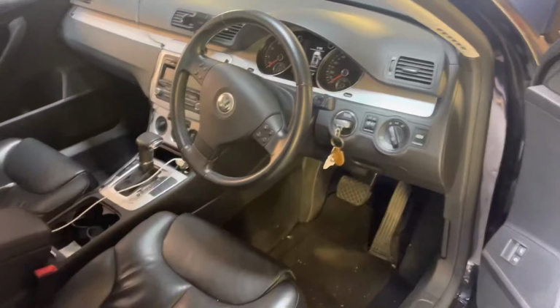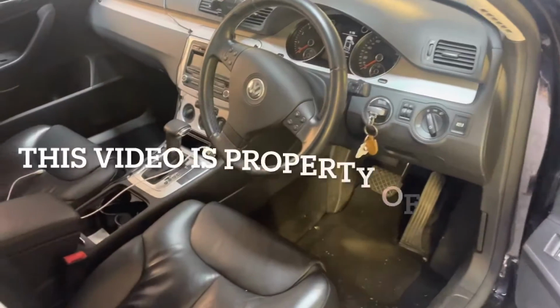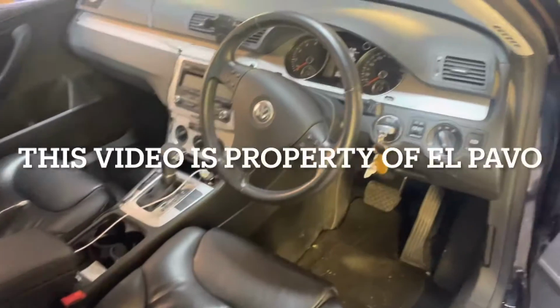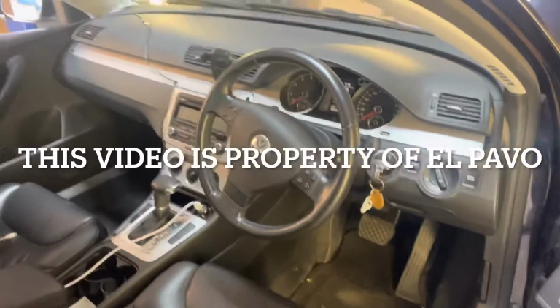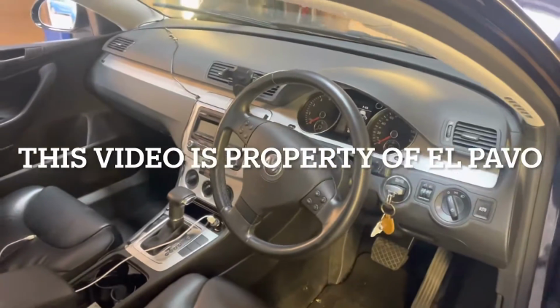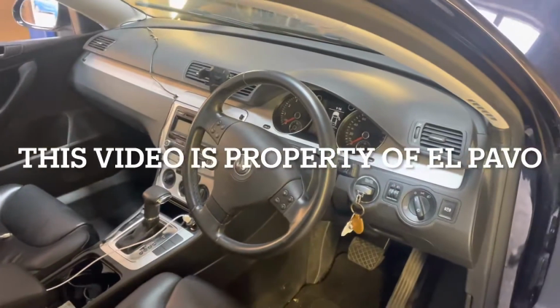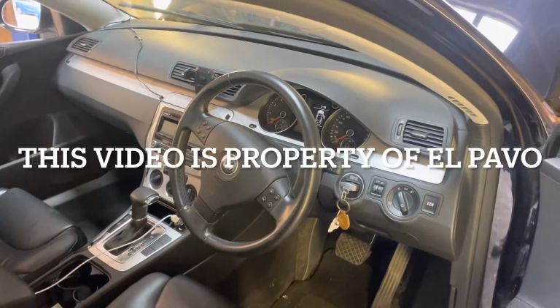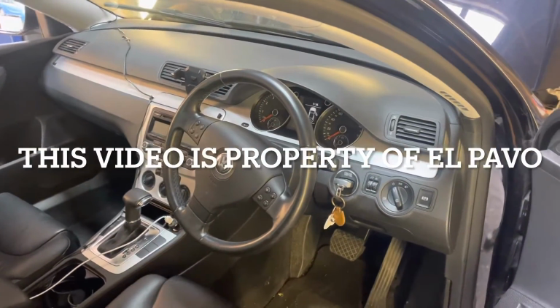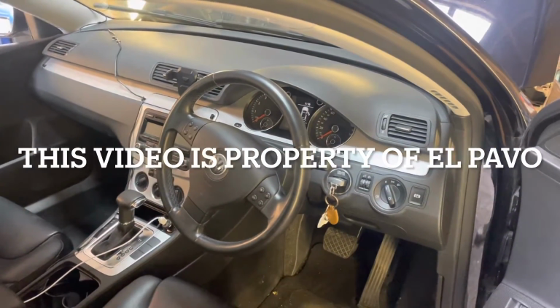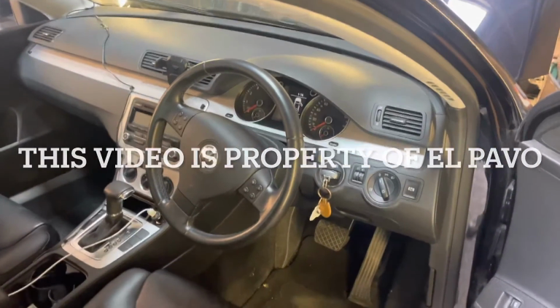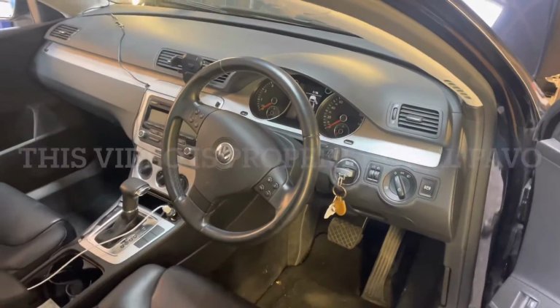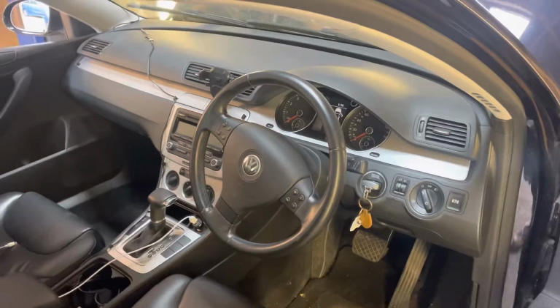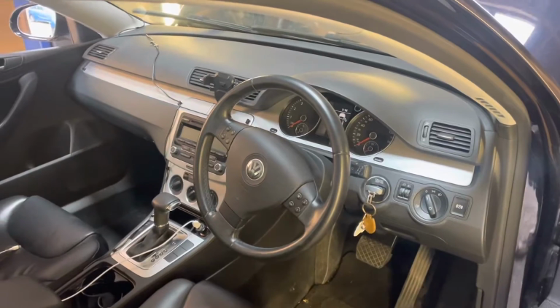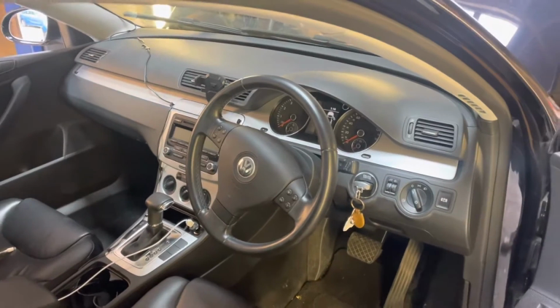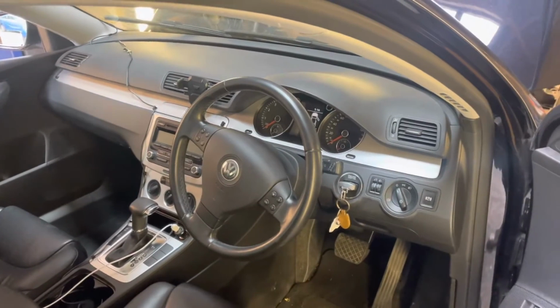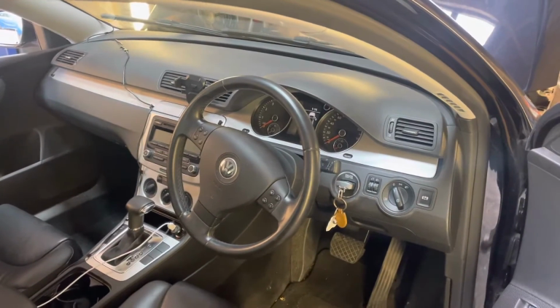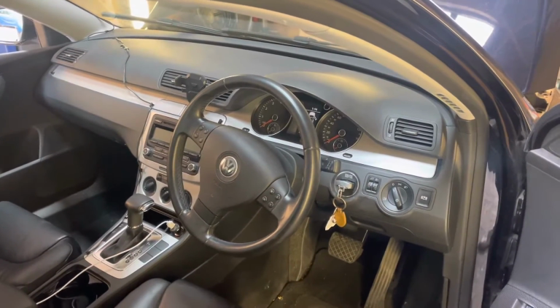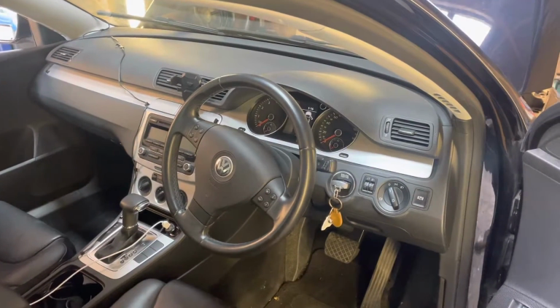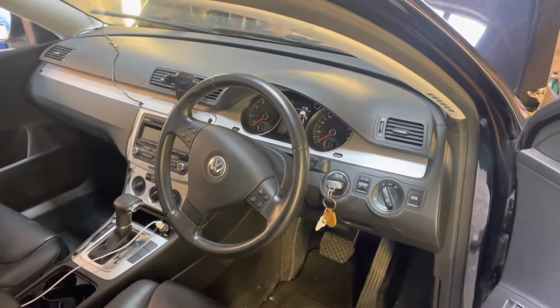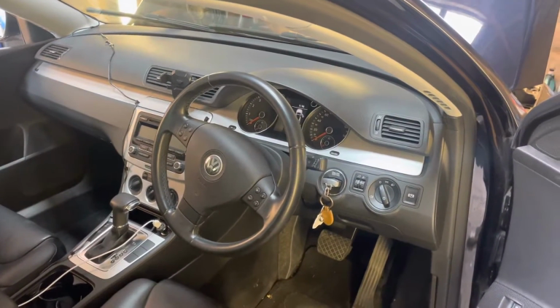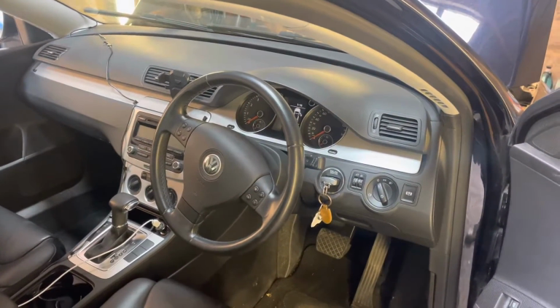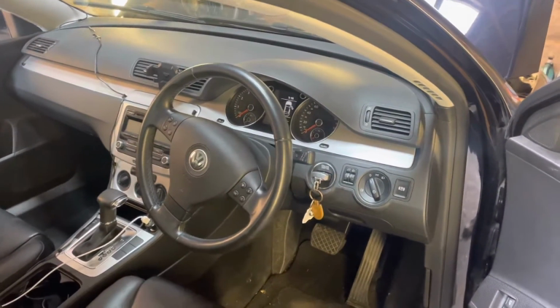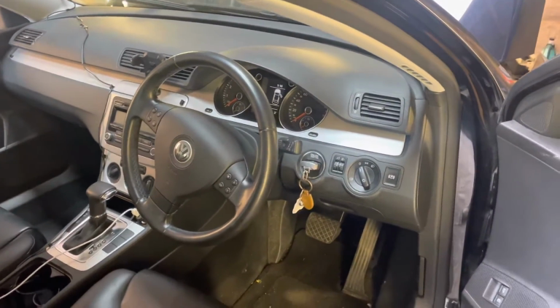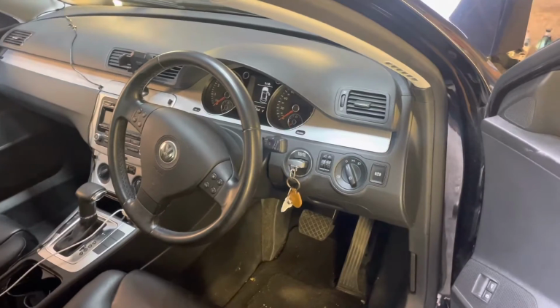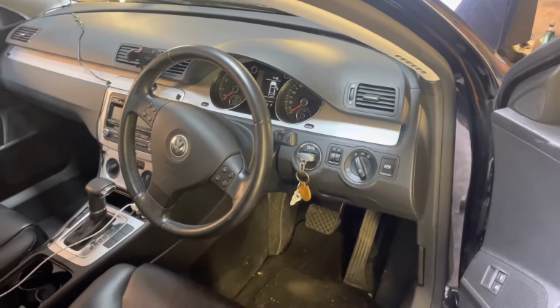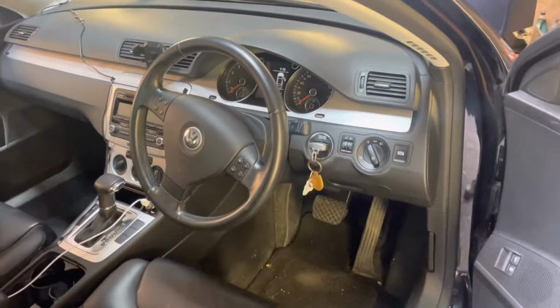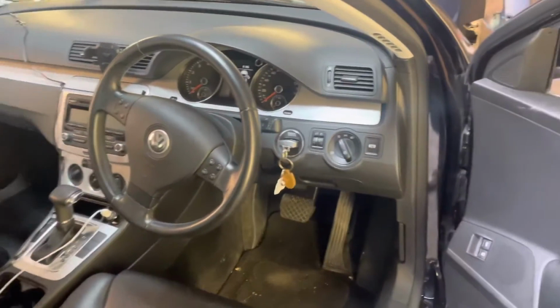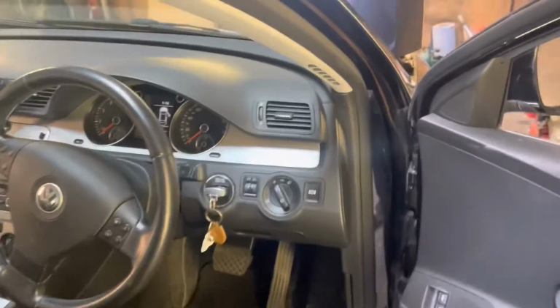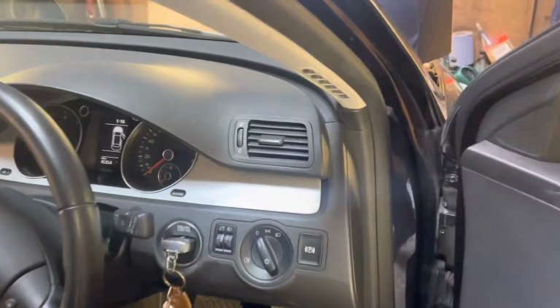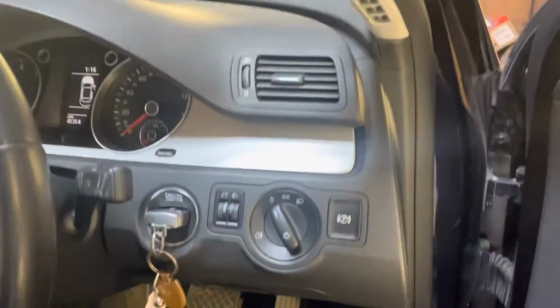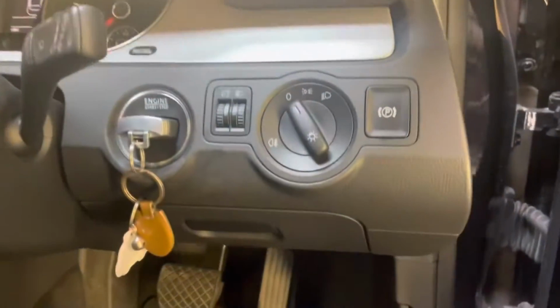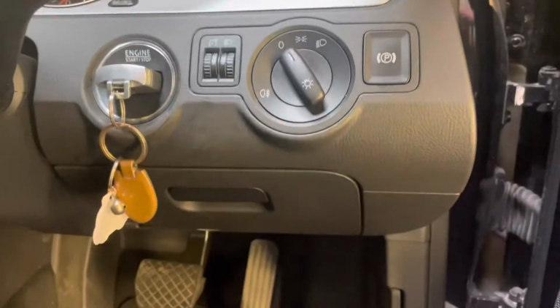Hi everybody, on today's video I have this VW Passat 2008 and we're just going to have a look at the location of the OBD2 port. Basically, if you go to the driver's side and look down here,